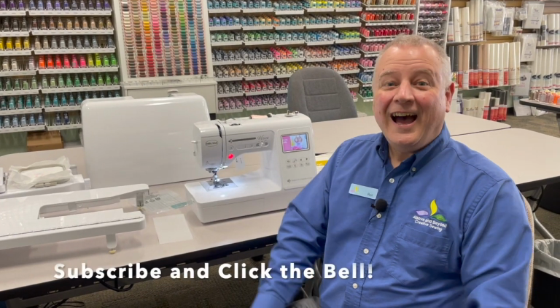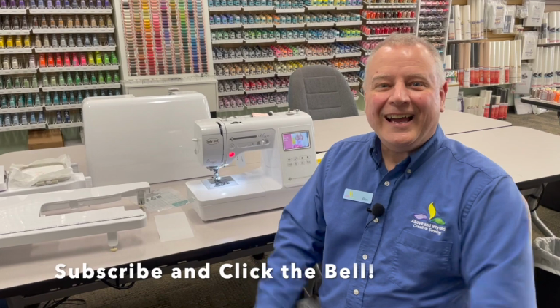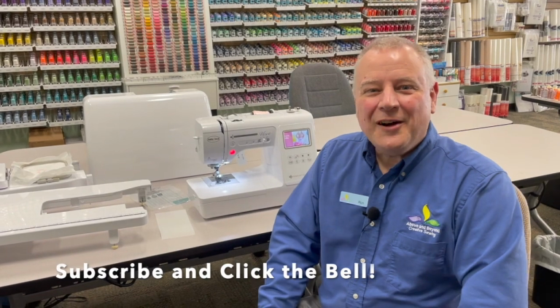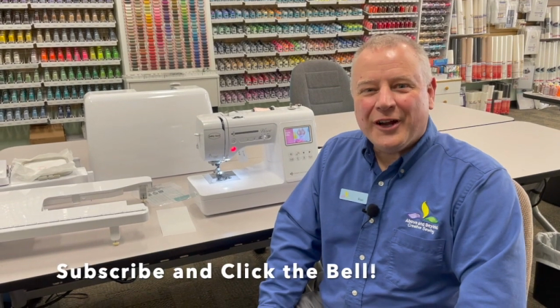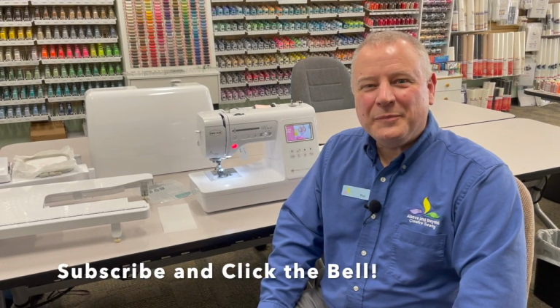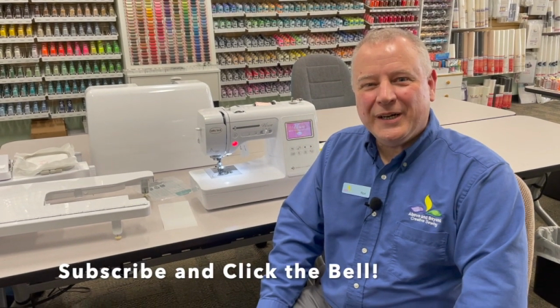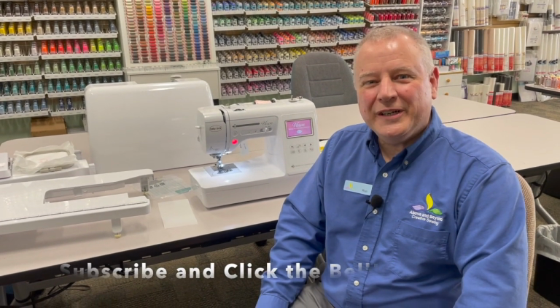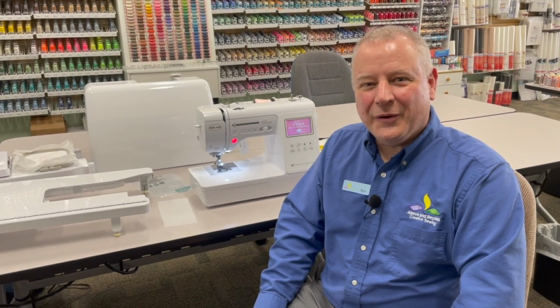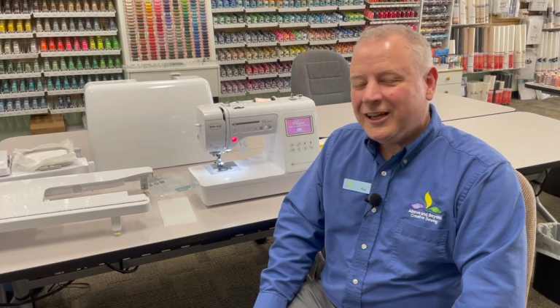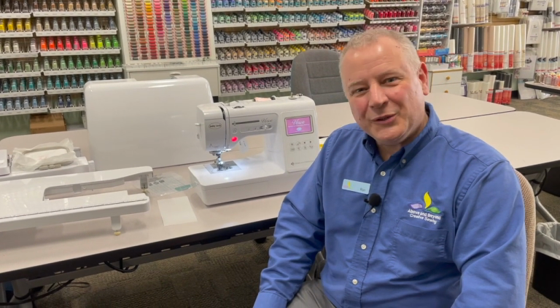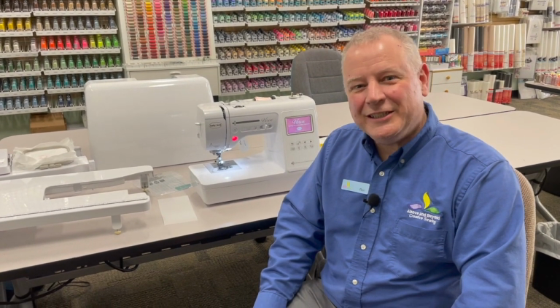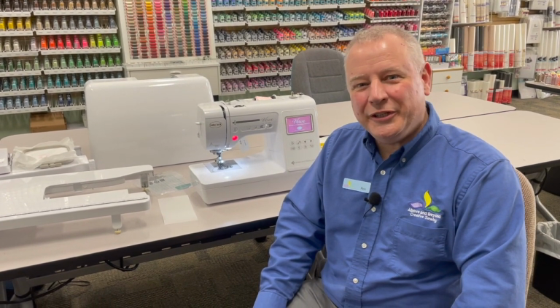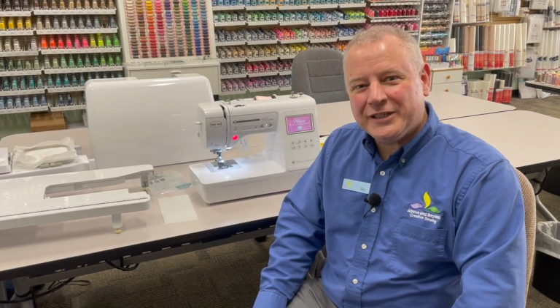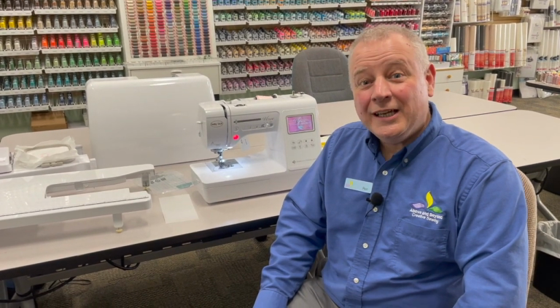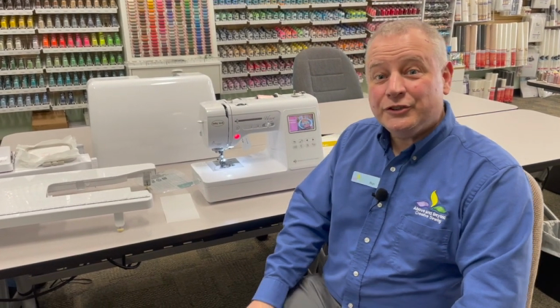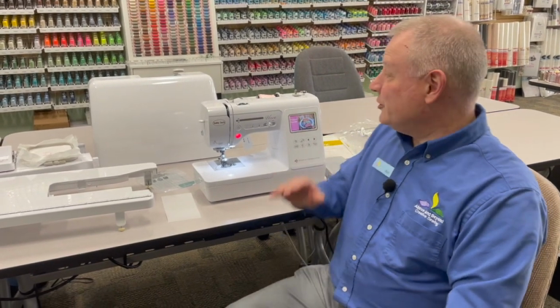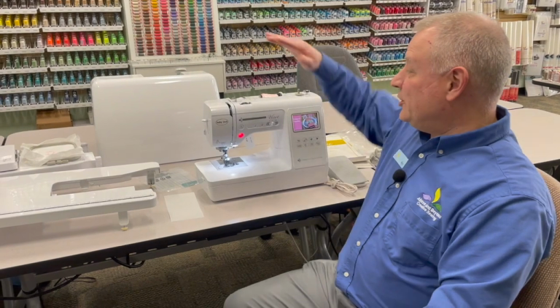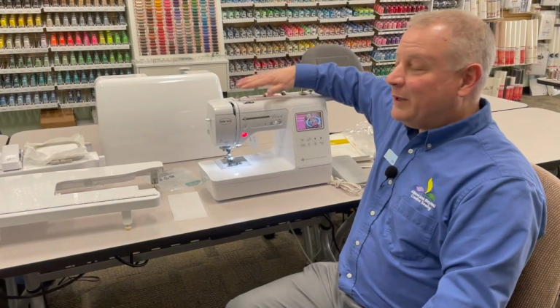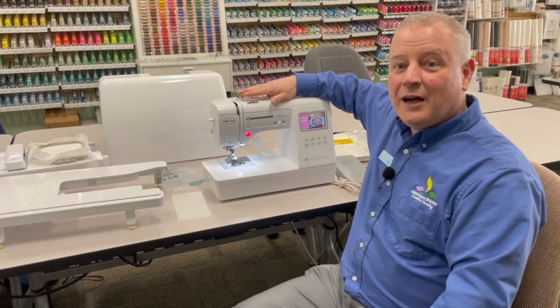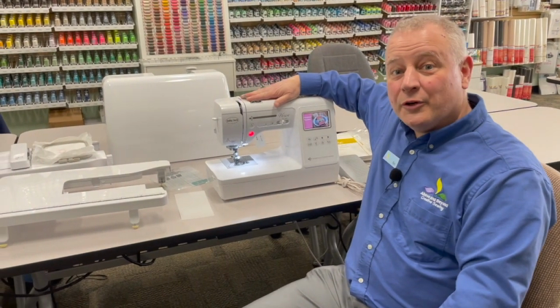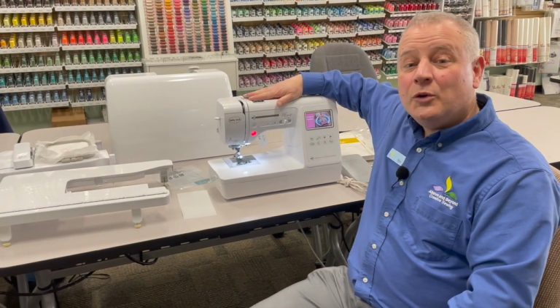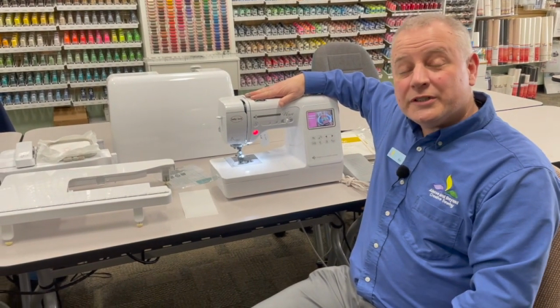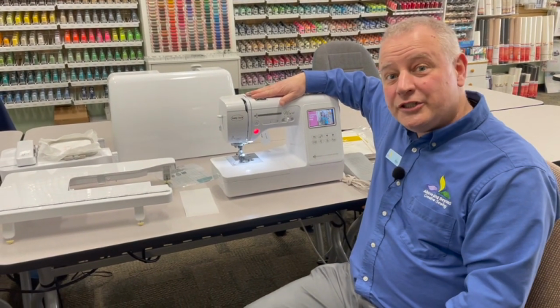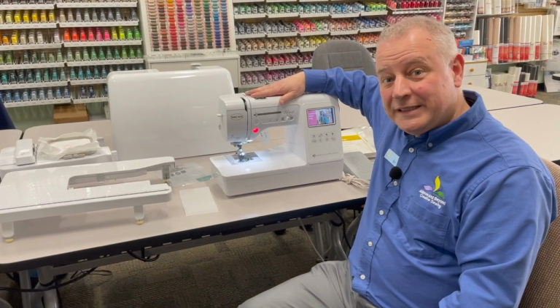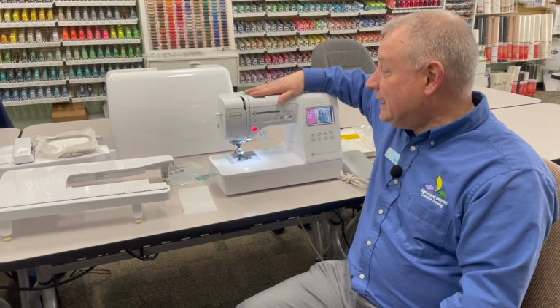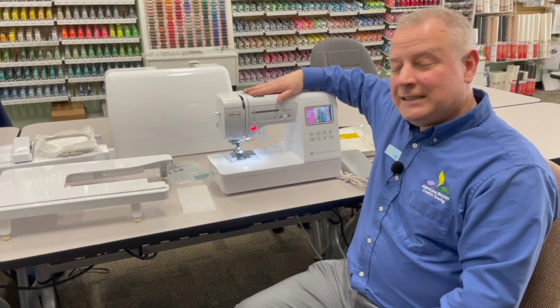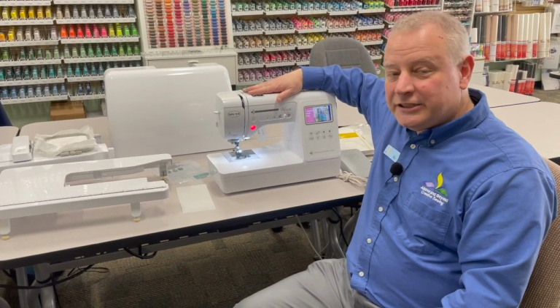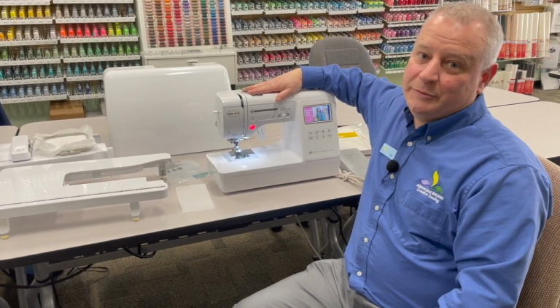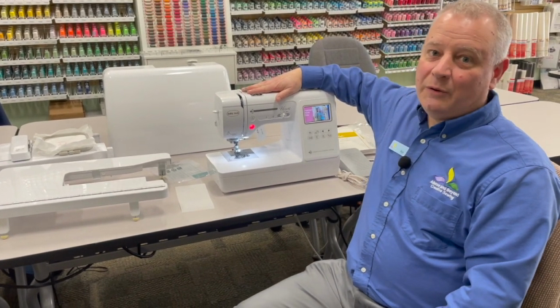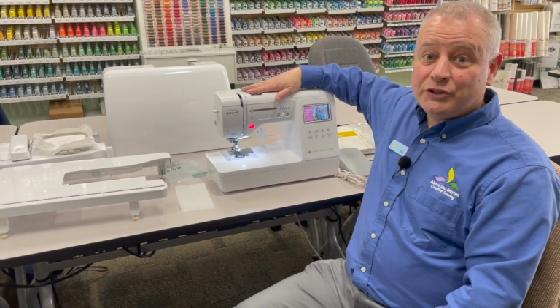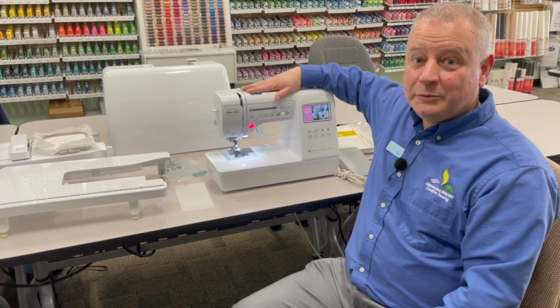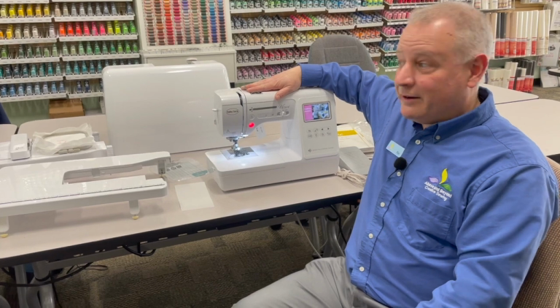Hi, I'm Ron from Above and Beyond Creative Sewing. I'm so excited to join you here today to show you the great new Baby Lock Verve. We just got a shipment in. It's such an excellent machine, I wanted to show you a little bit about it.